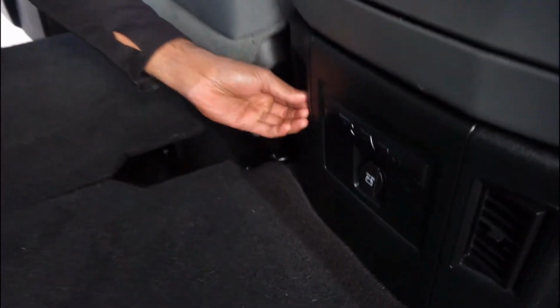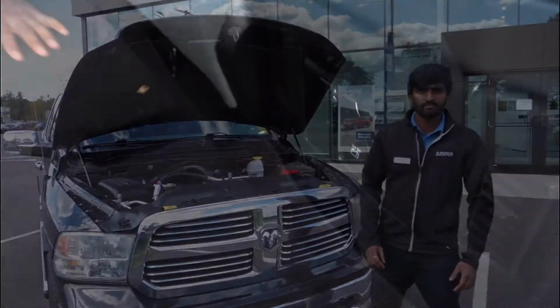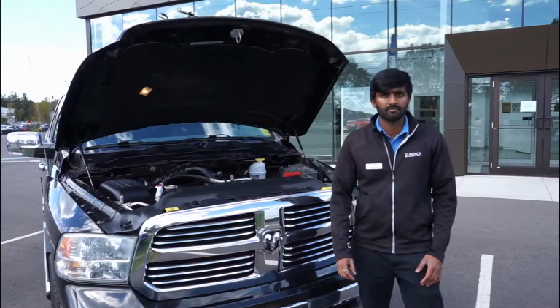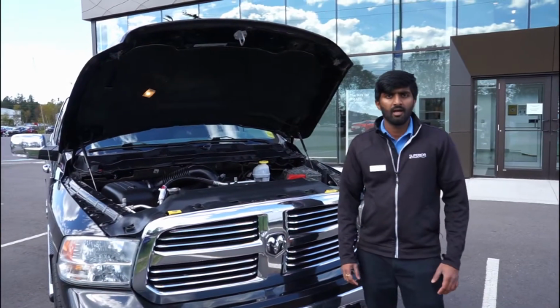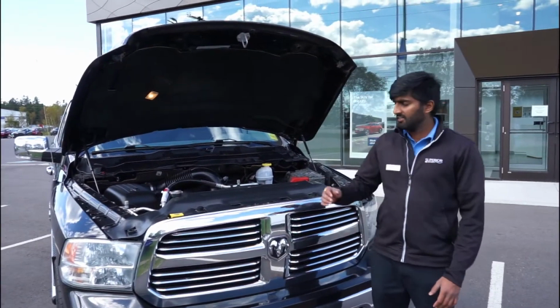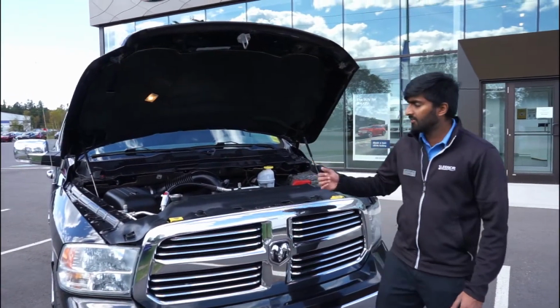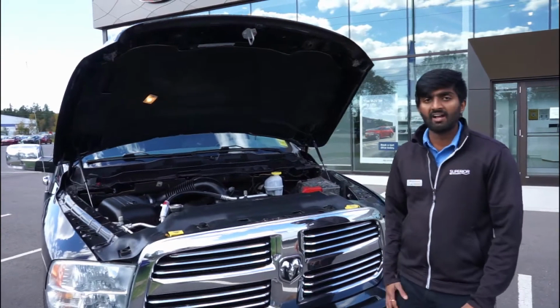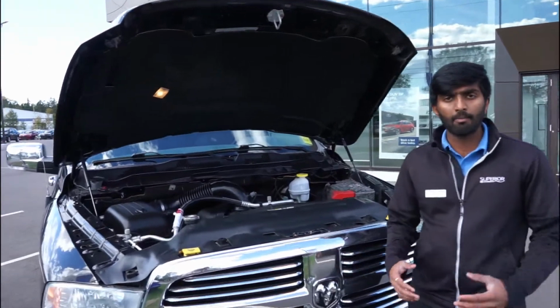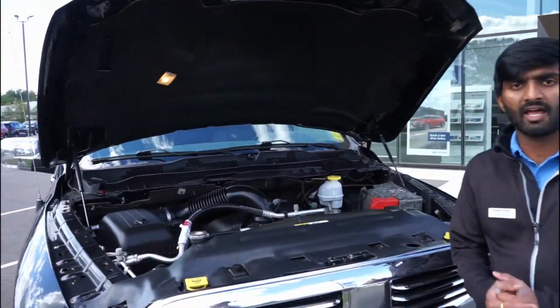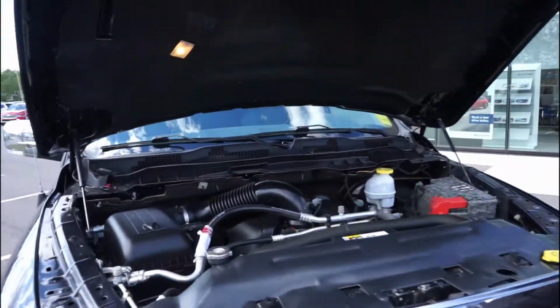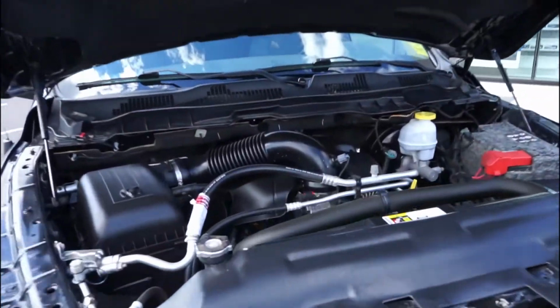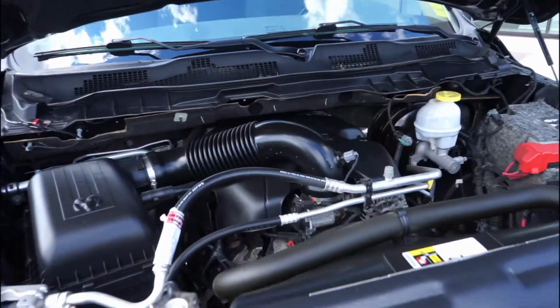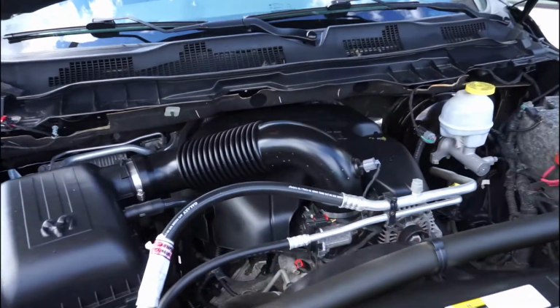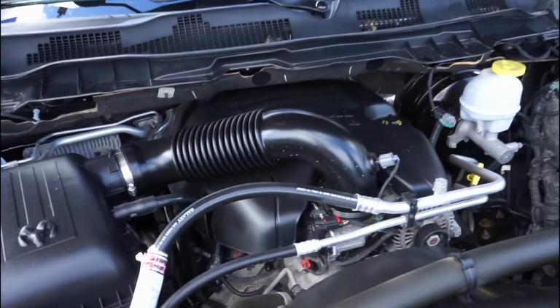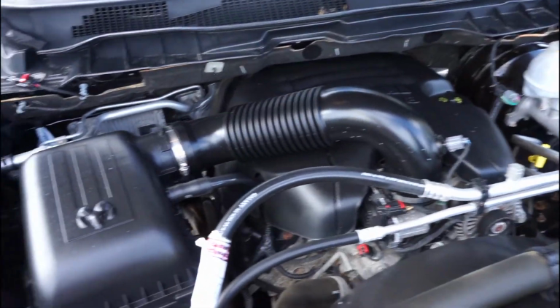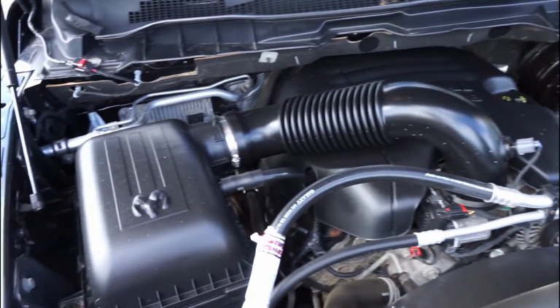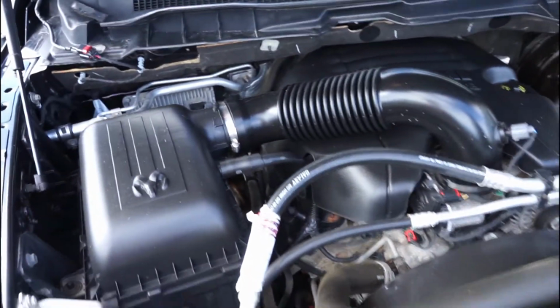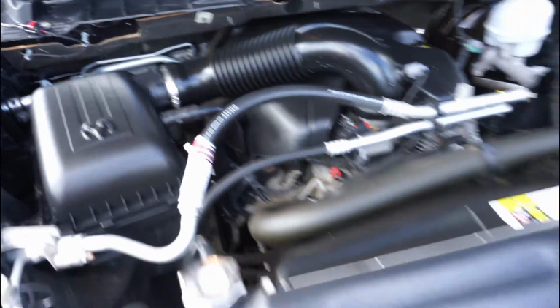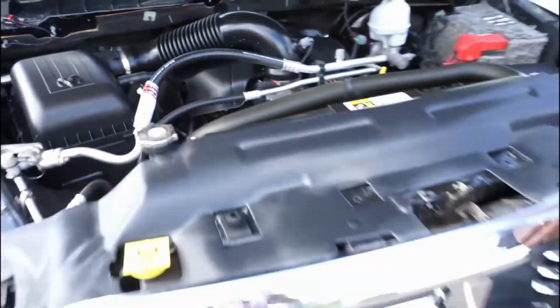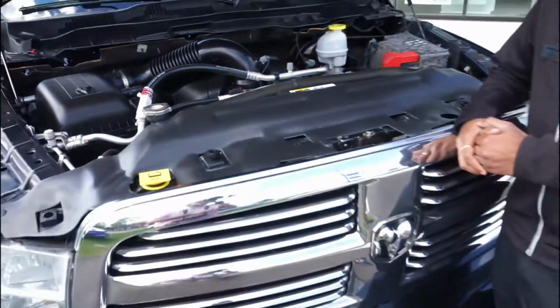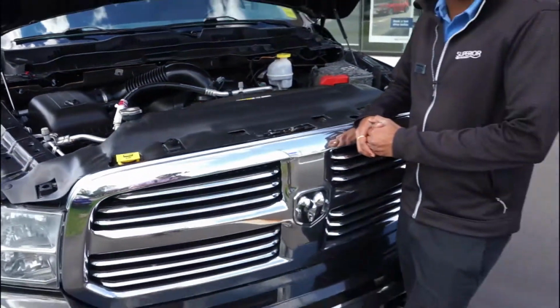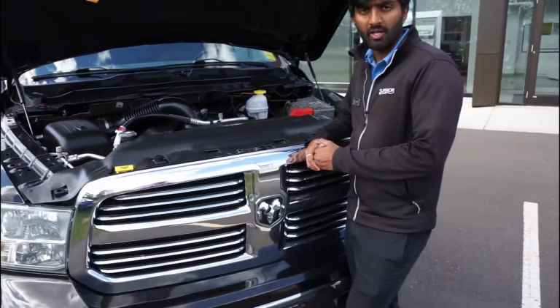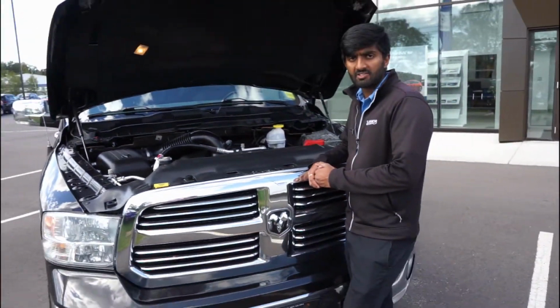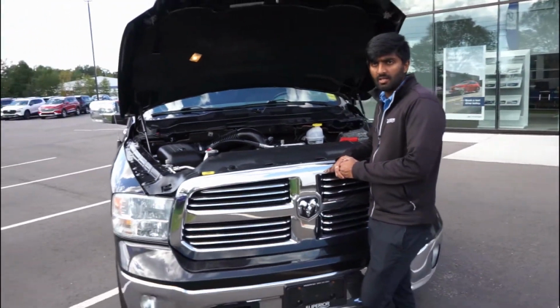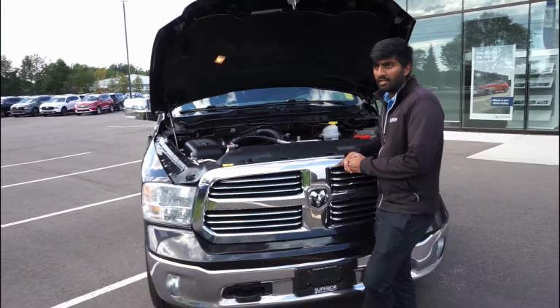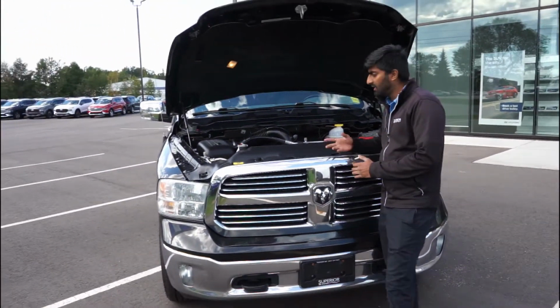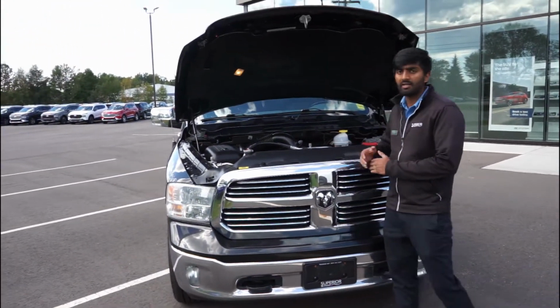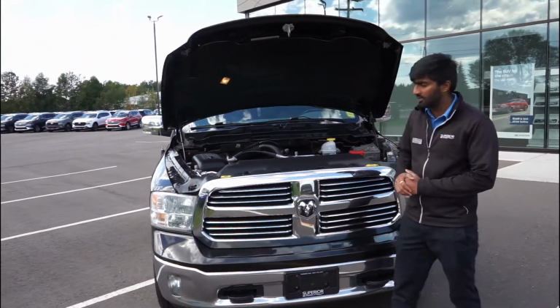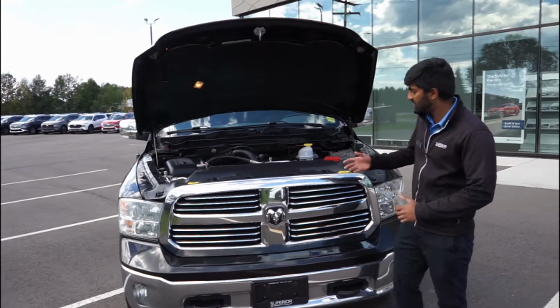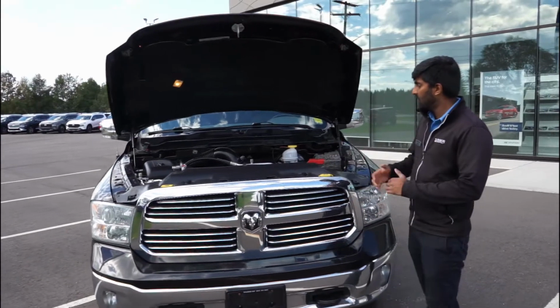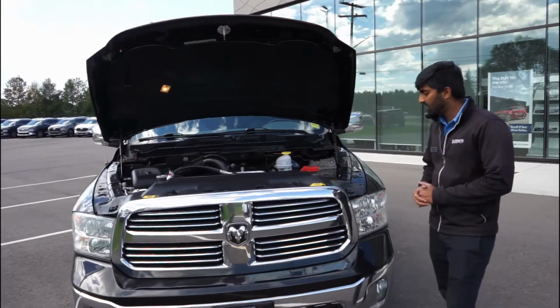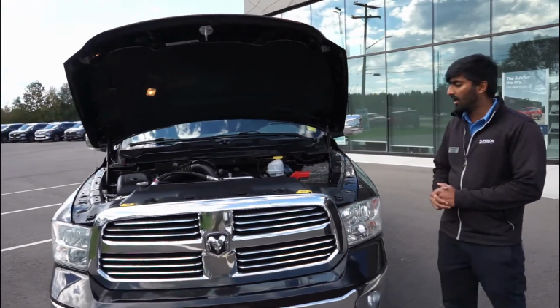Under the hood, you've got the popular 5.7 V8 Hemi engine, giving you a lot of power for towing capacity. It's well-maintained and as you can see, the engine bay is in pretty good shape.